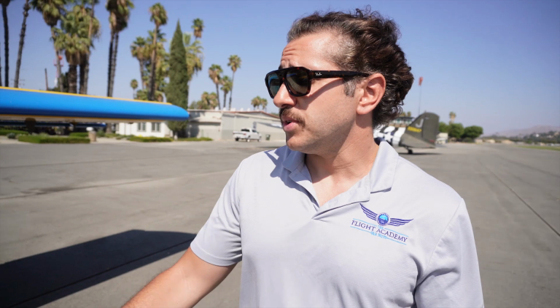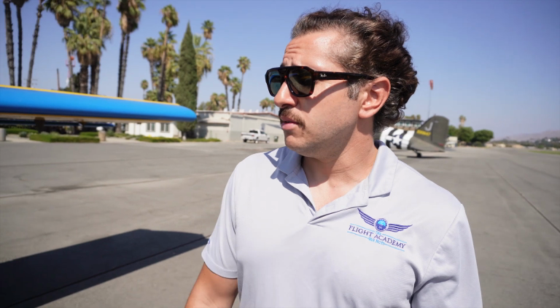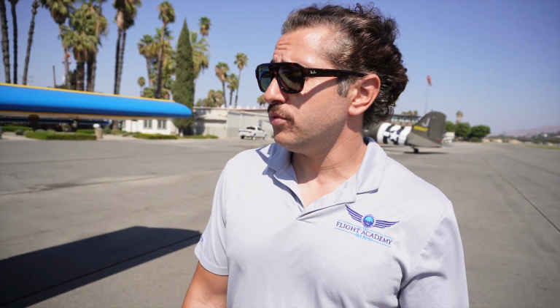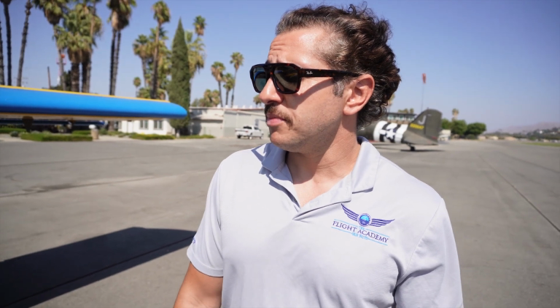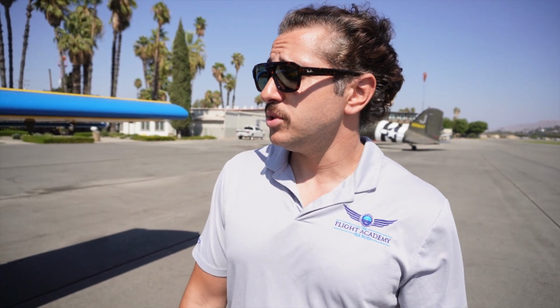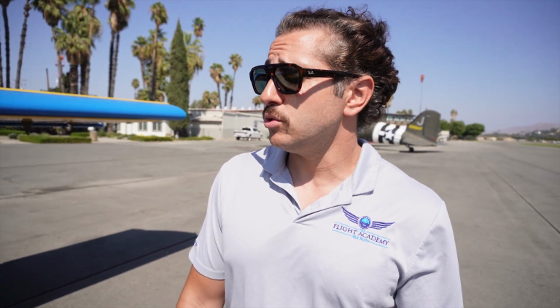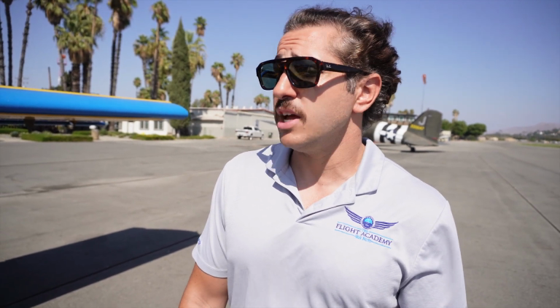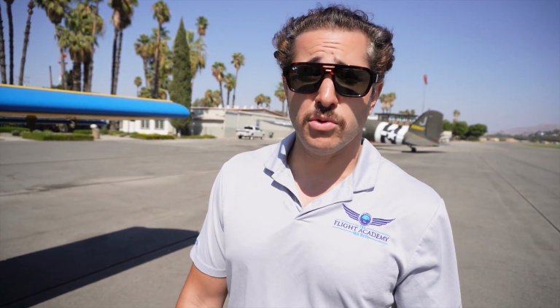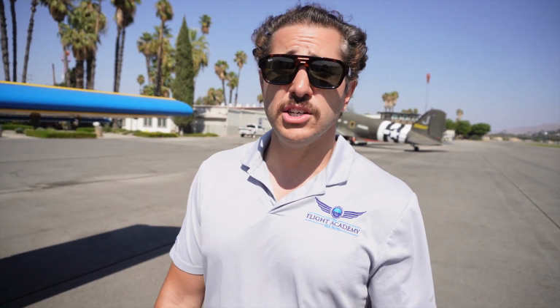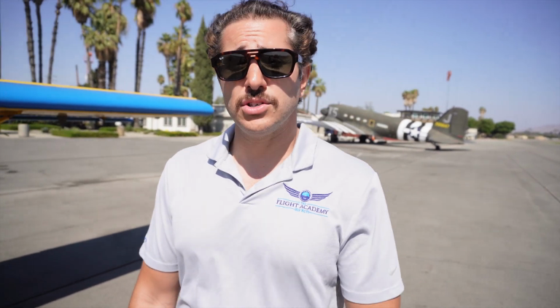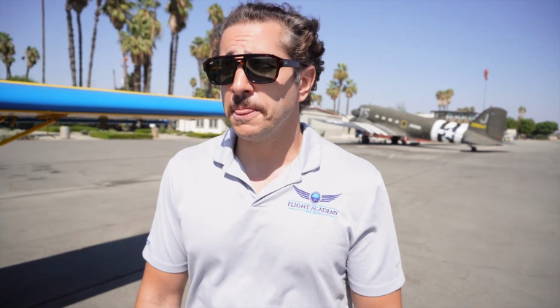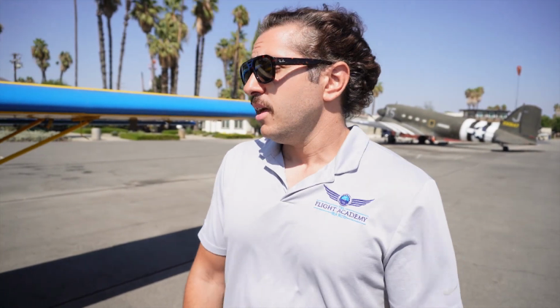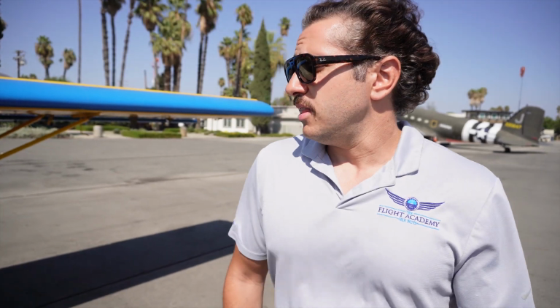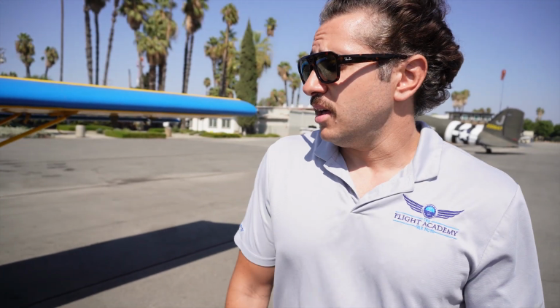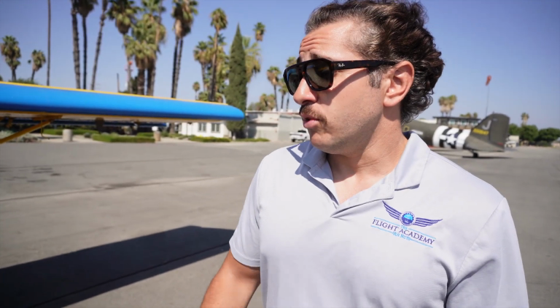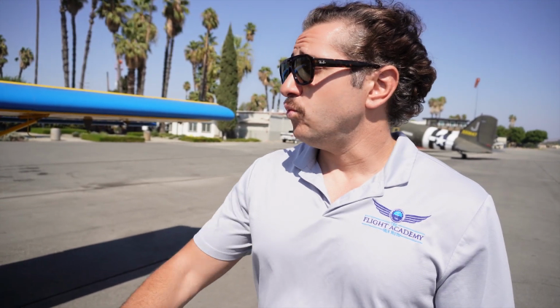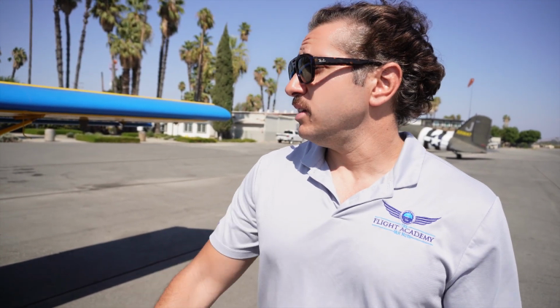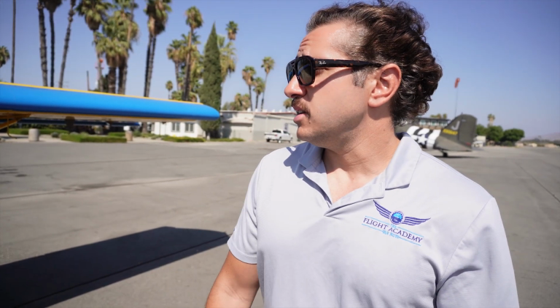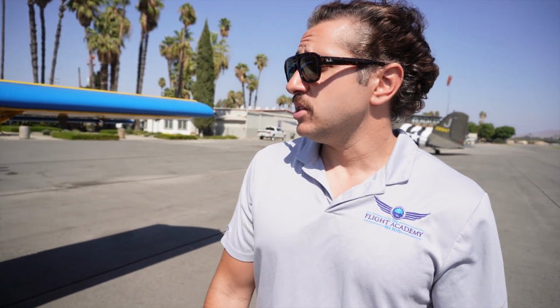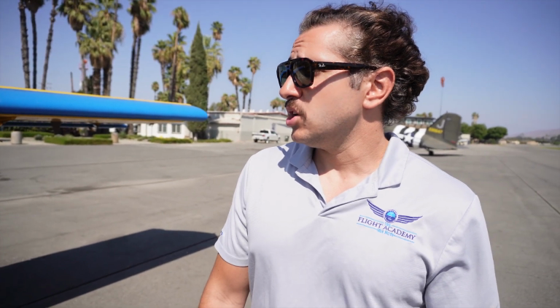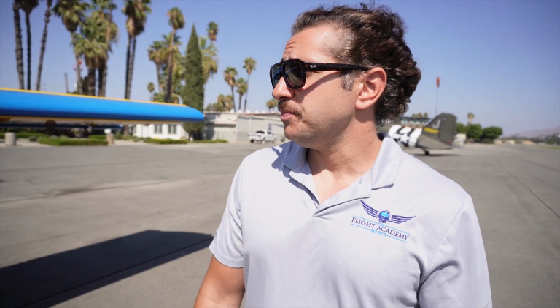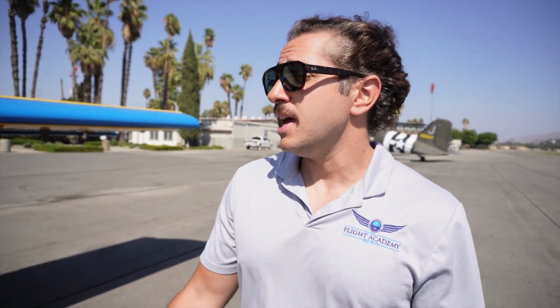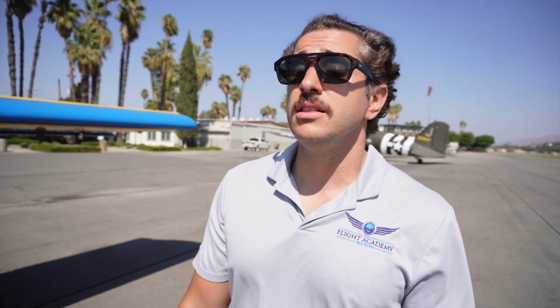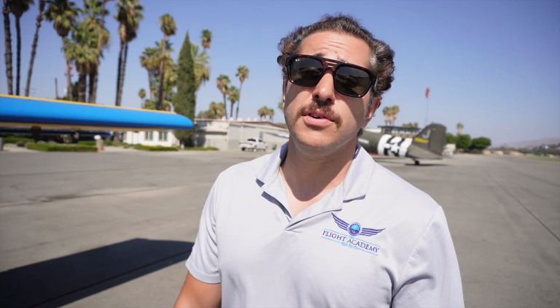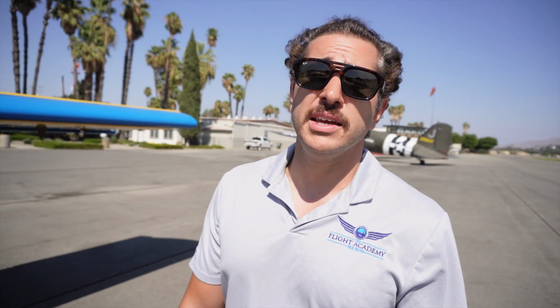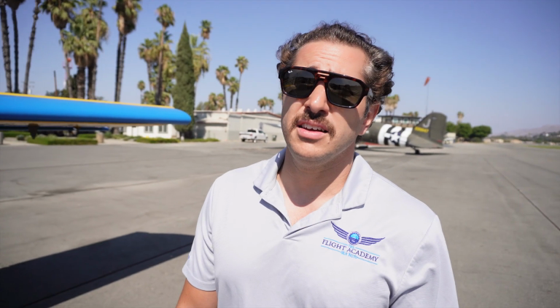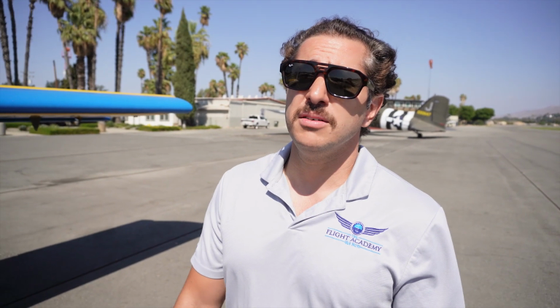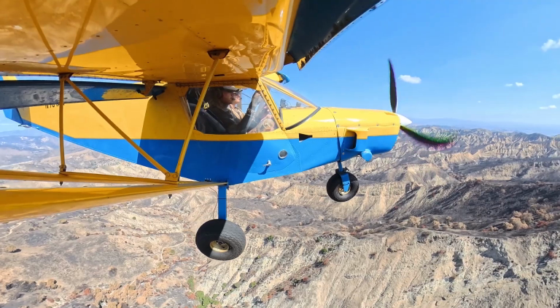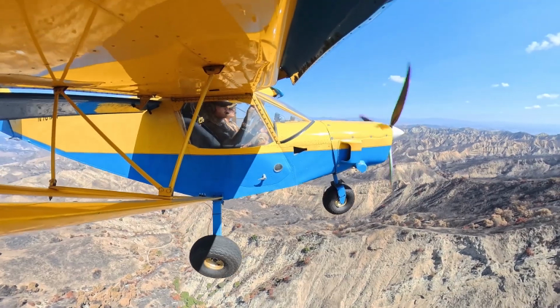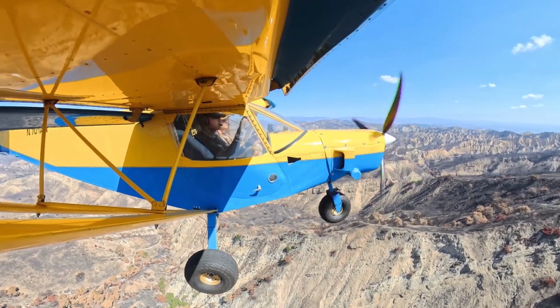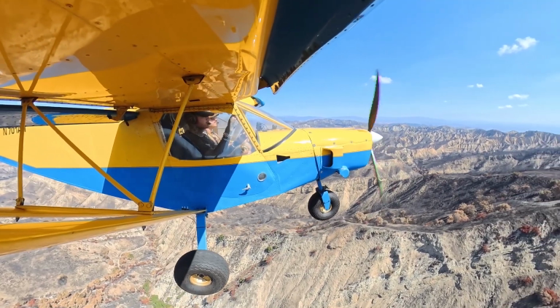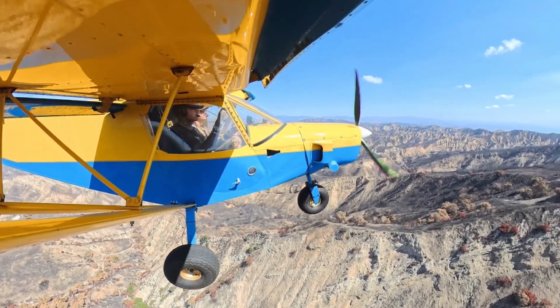Aaron recently purchased an MD-500 helicopter and doesn't need the Zenith anymore, so I took it over from him. We did a bunch of work on it — it wasn't airworthy, the engine wasn't starting — and then we got it running really nice. We did a condition inspection on it, and I've been having a lot of fun flying it on the mountaintops north of the San Fernando Valley.